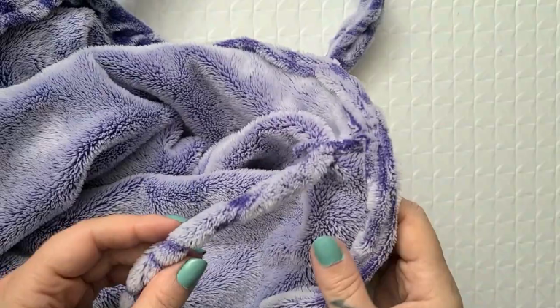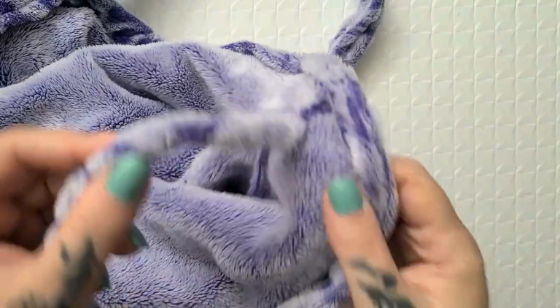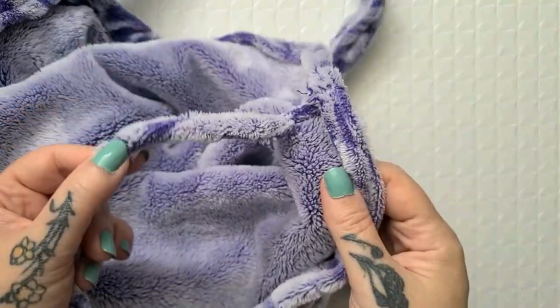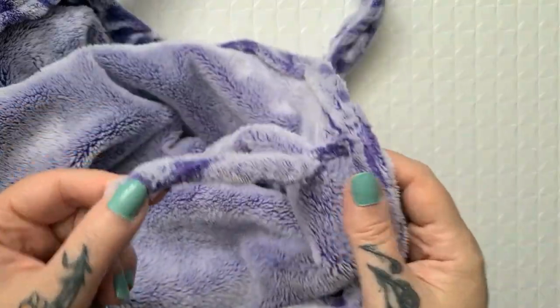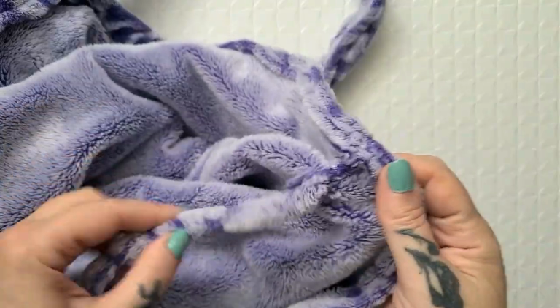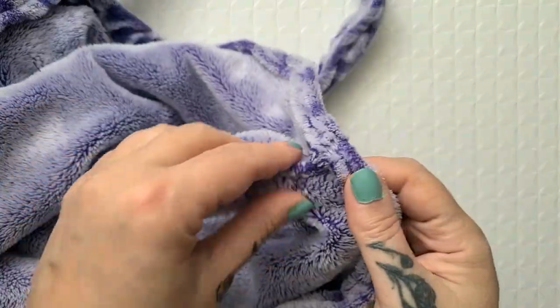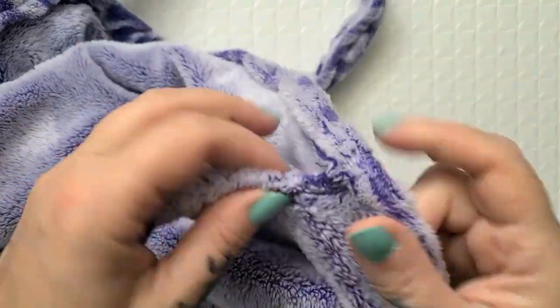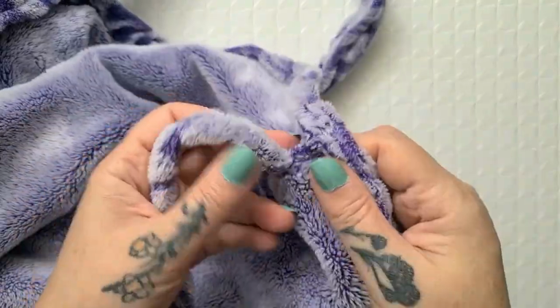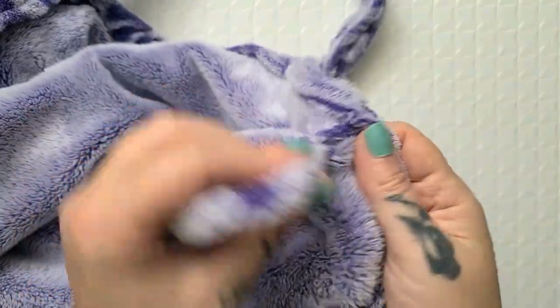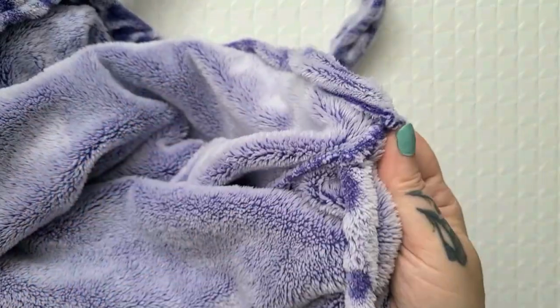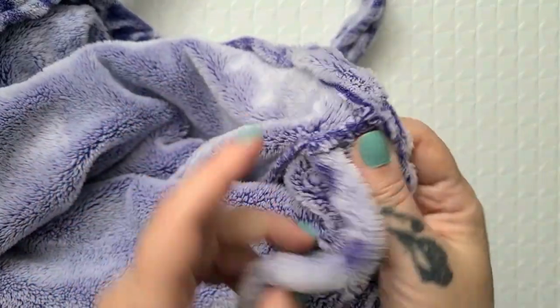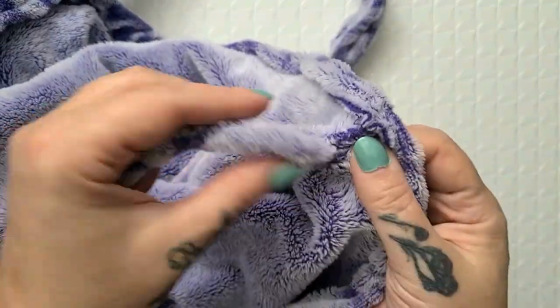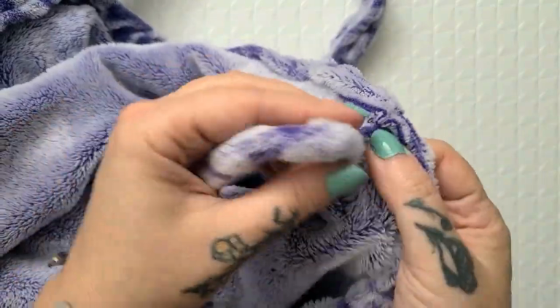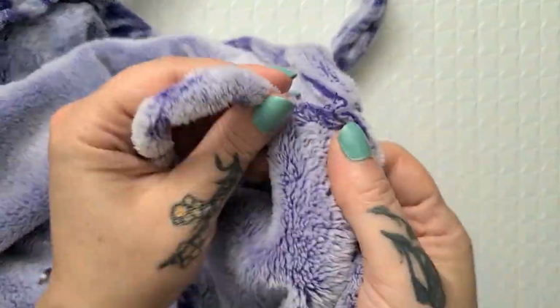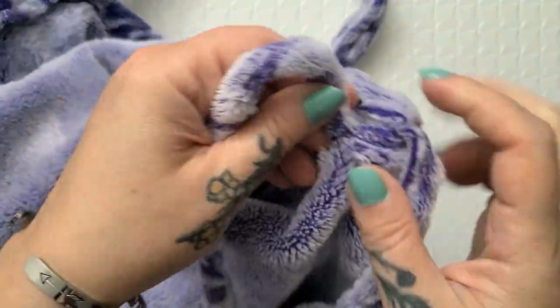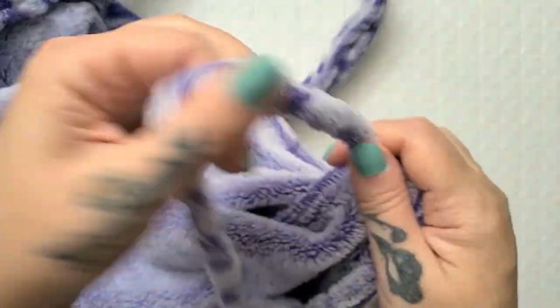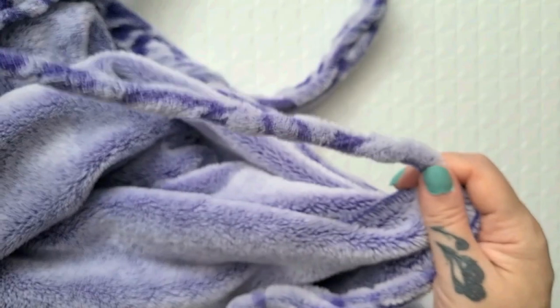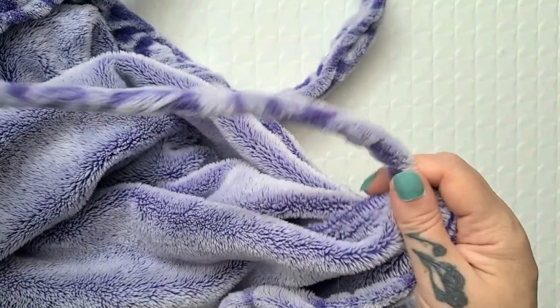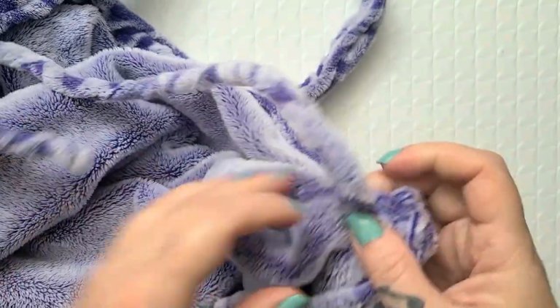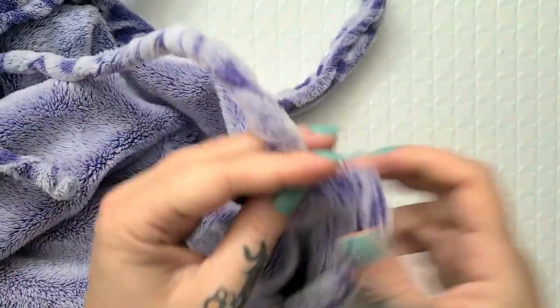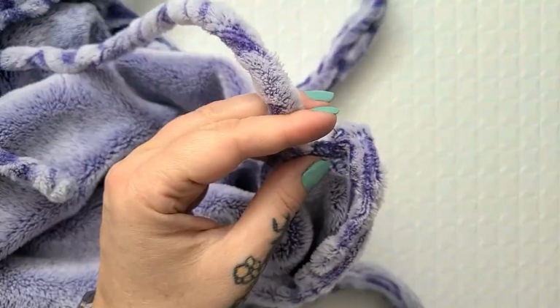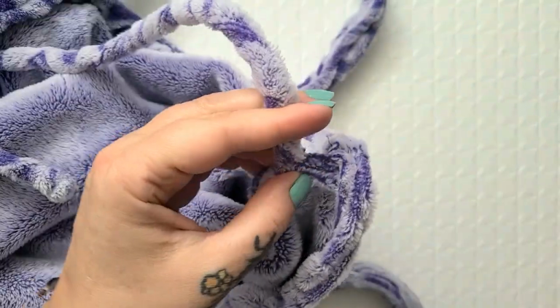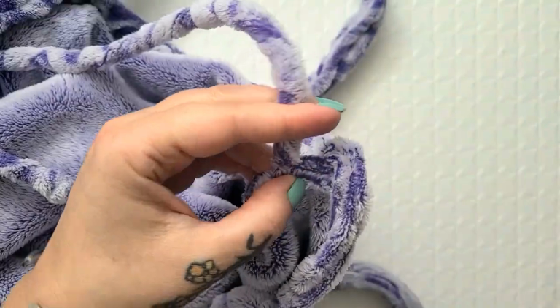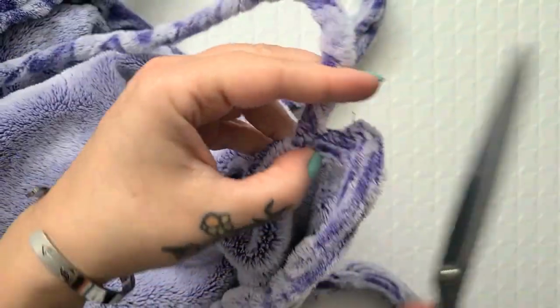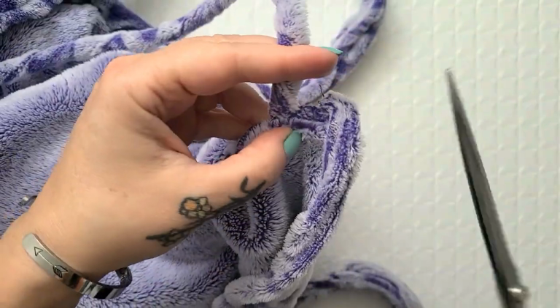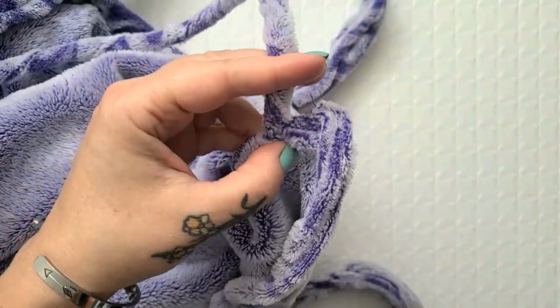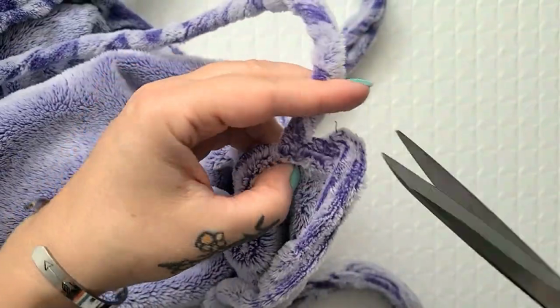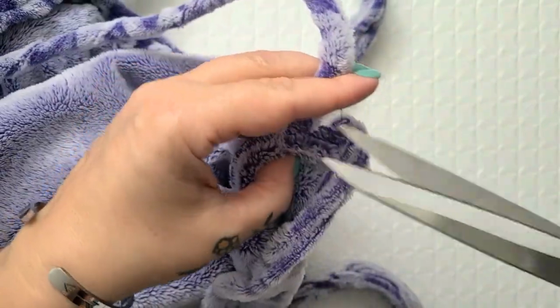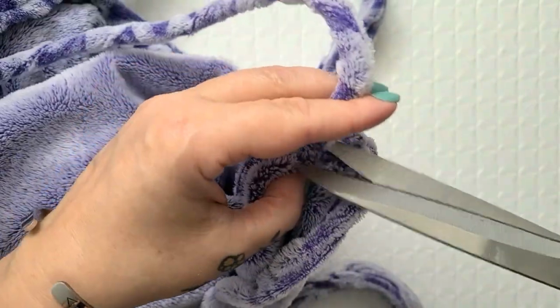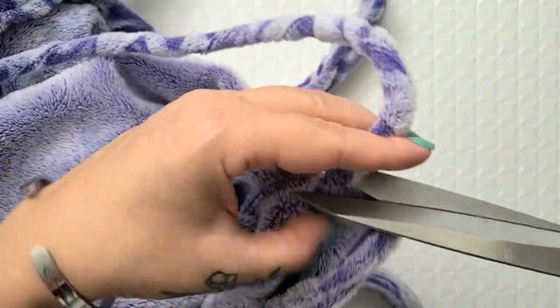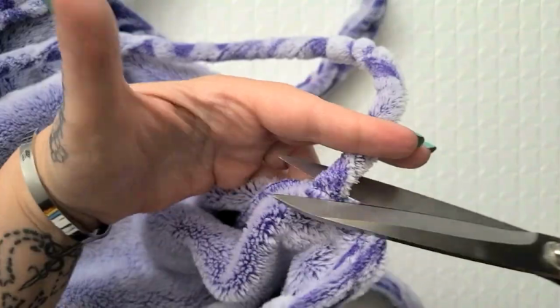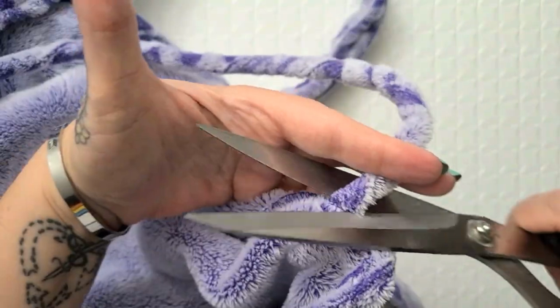I just went and tried it on and I actually don't need these interior ties here, so I'm just going to chop them off and then we can go style it up!